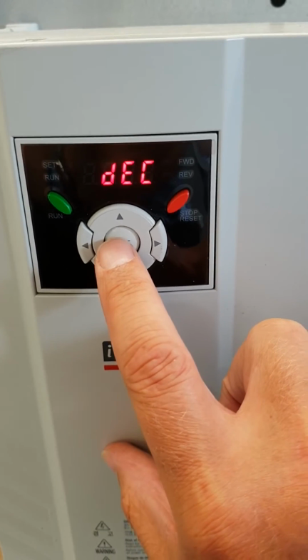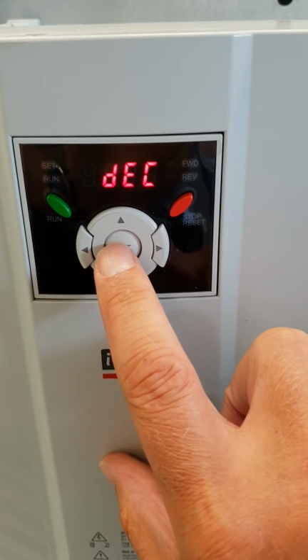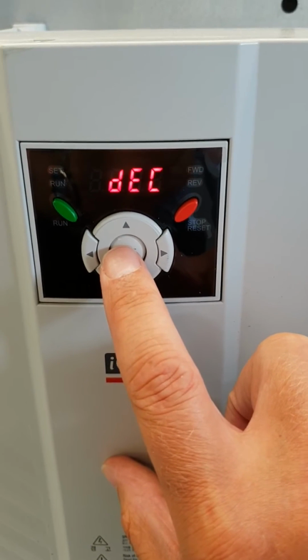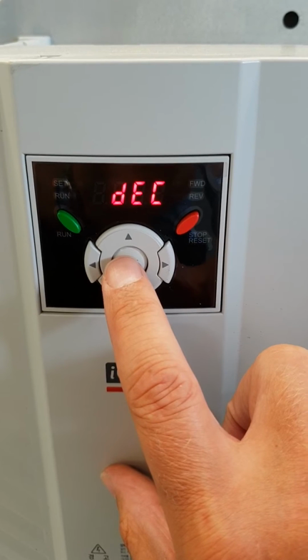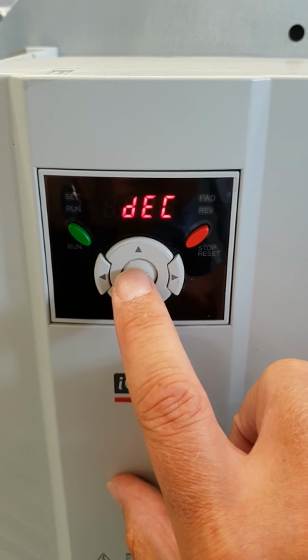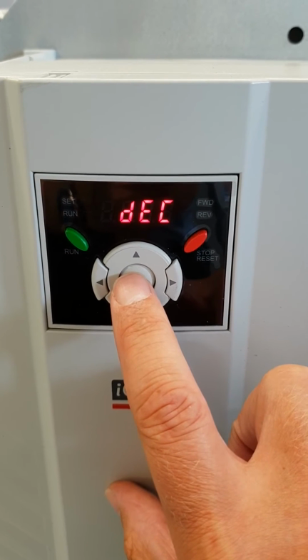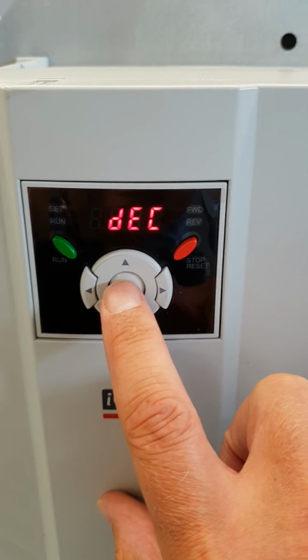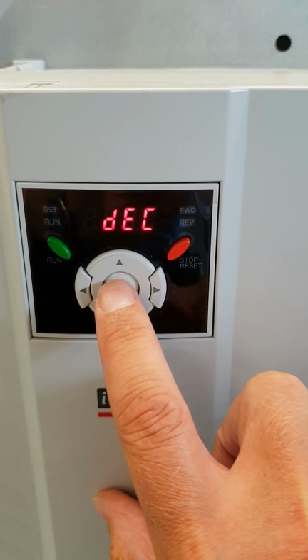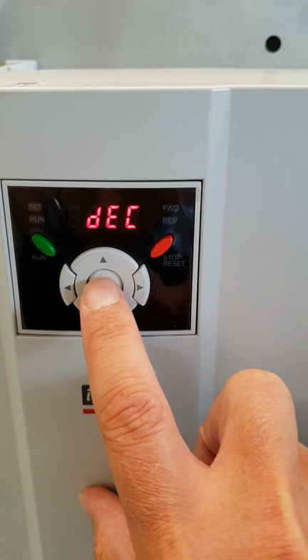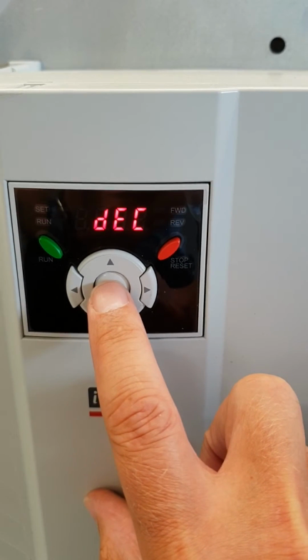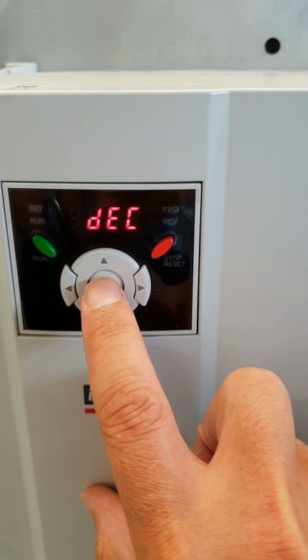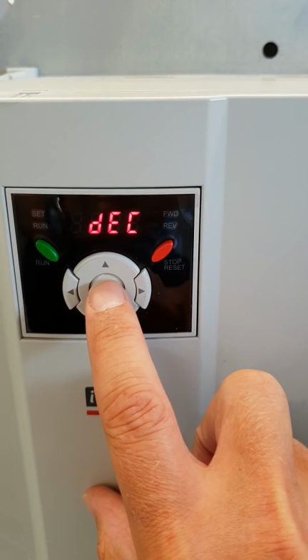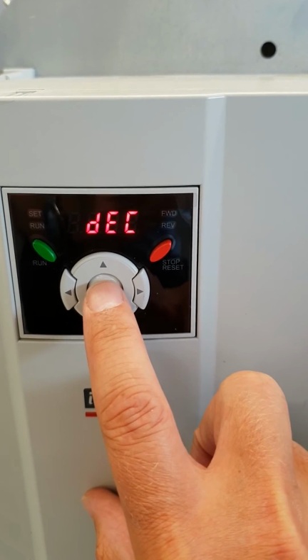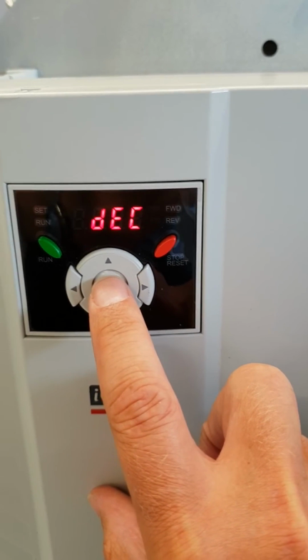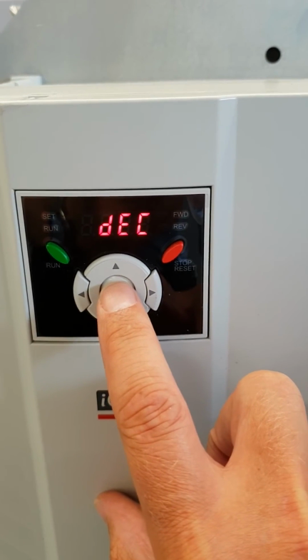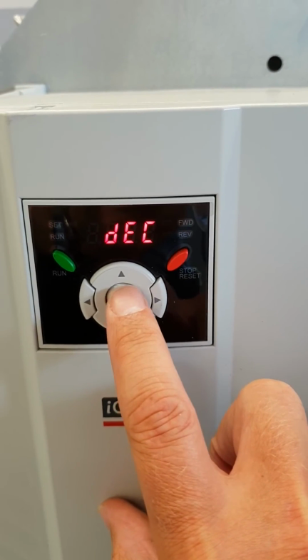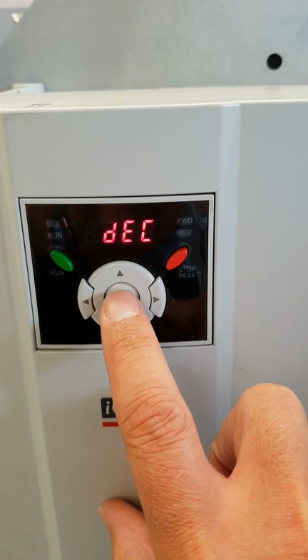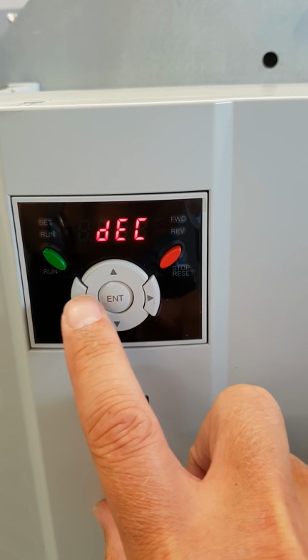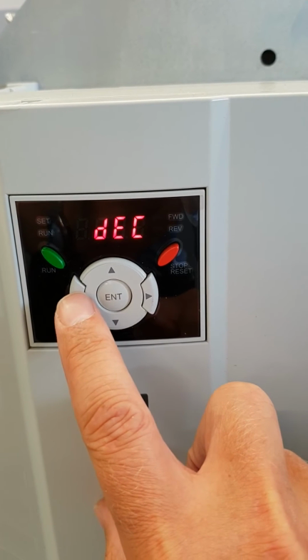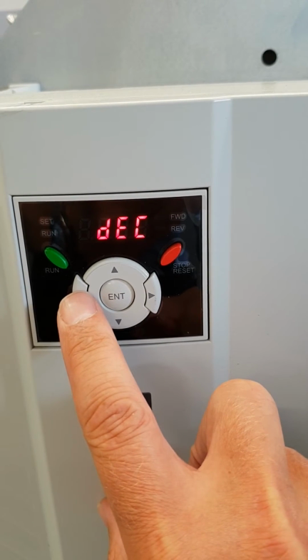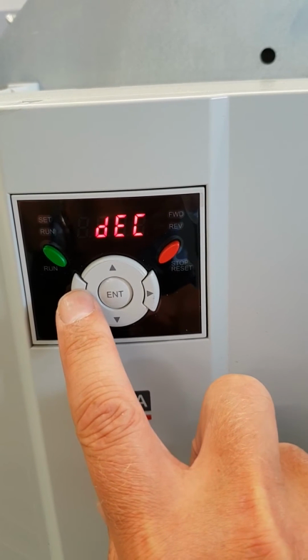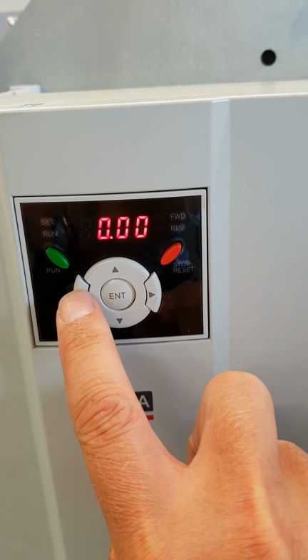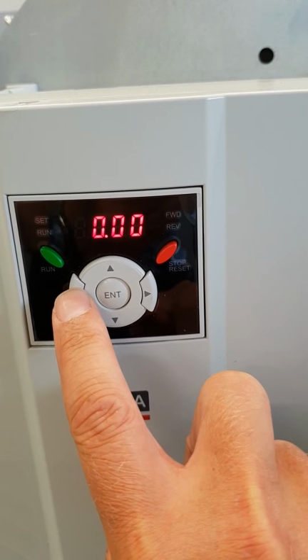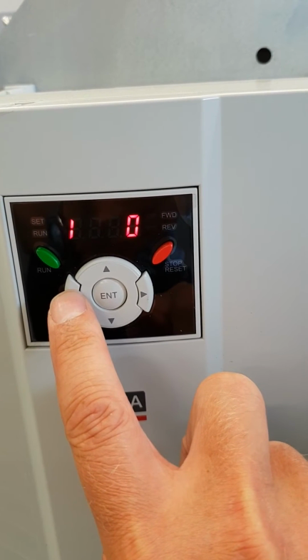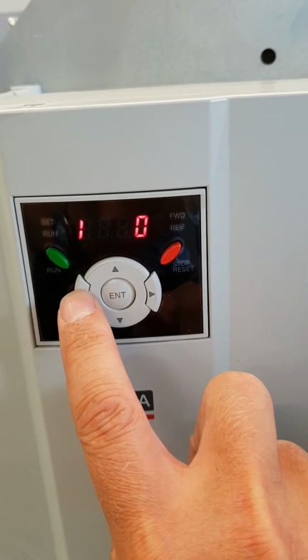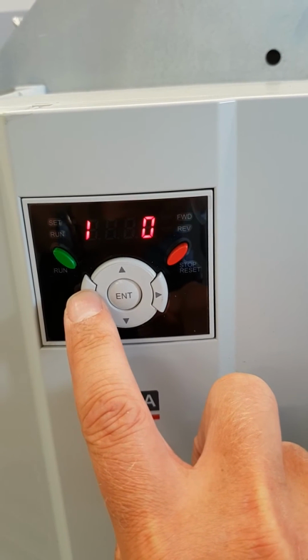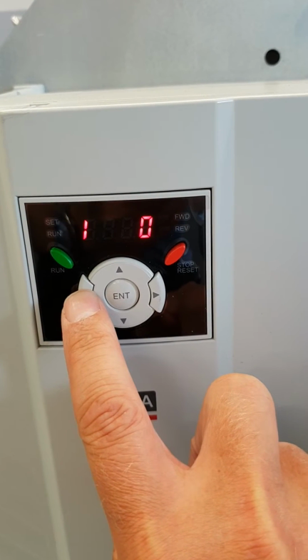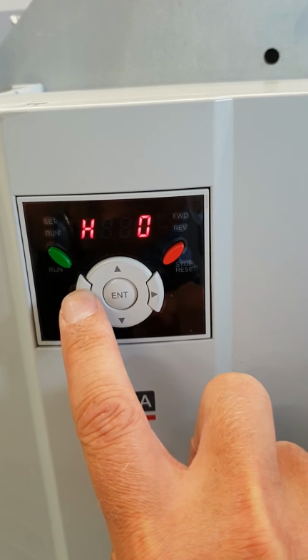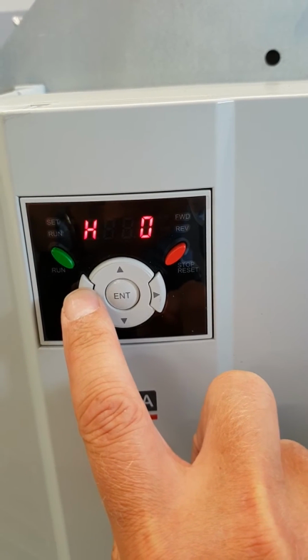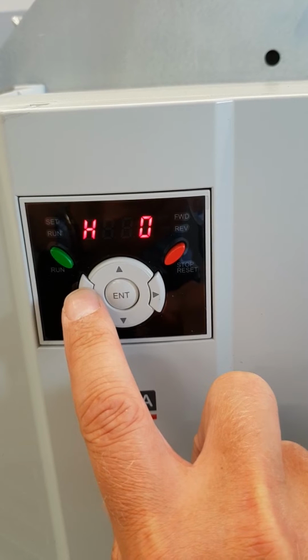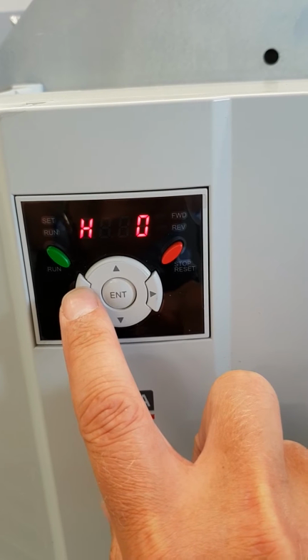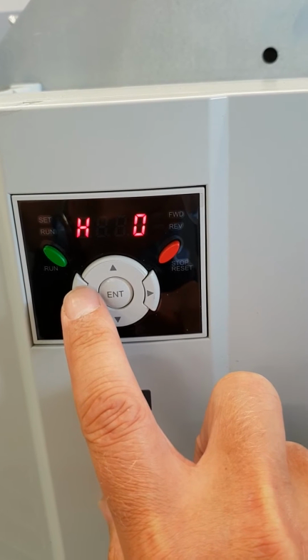The next parameters we change are in the H values. The control panel takes a while to get used to, but you keep pushing until you get to the different settings. There's H.